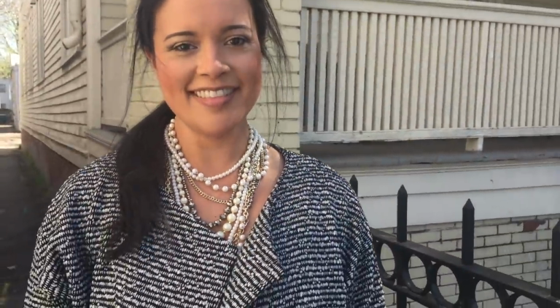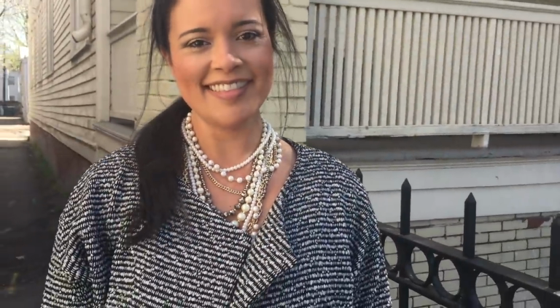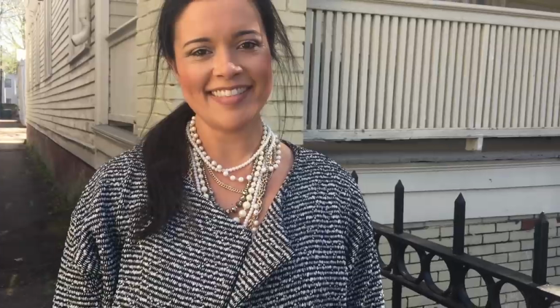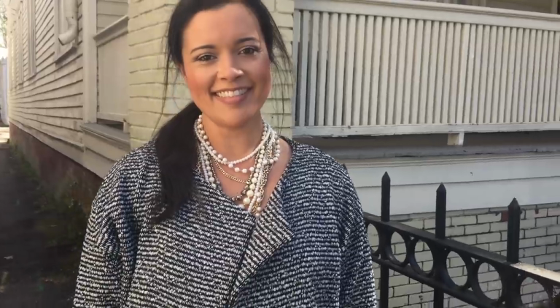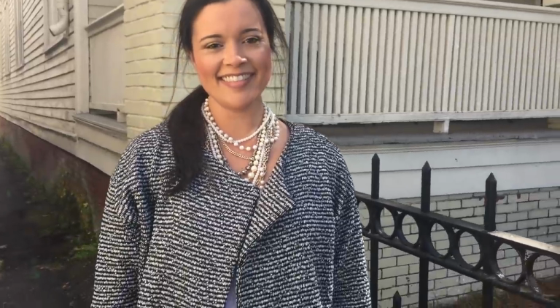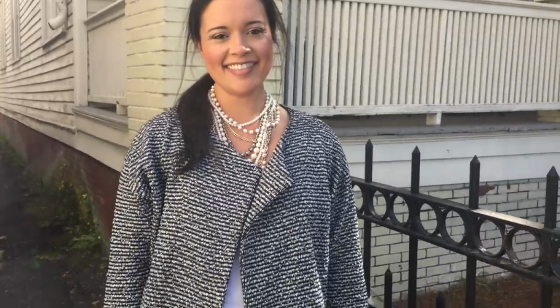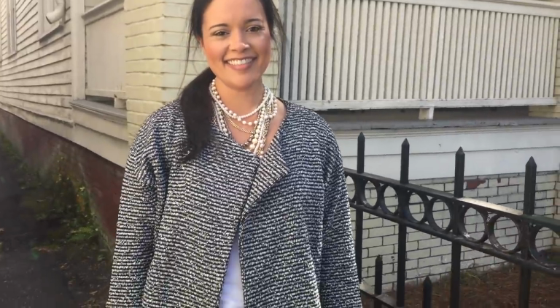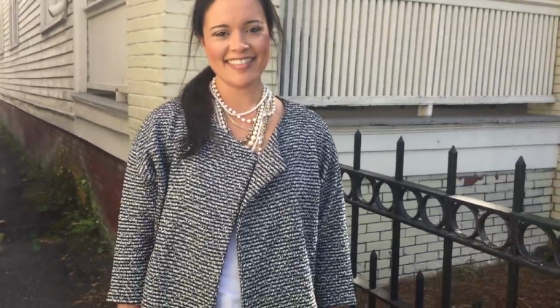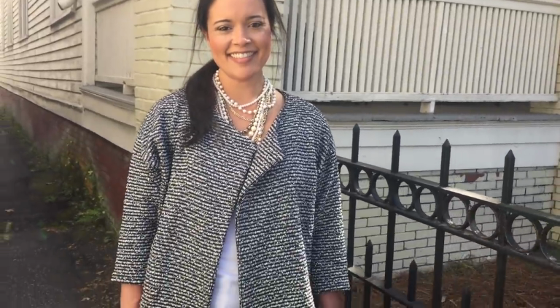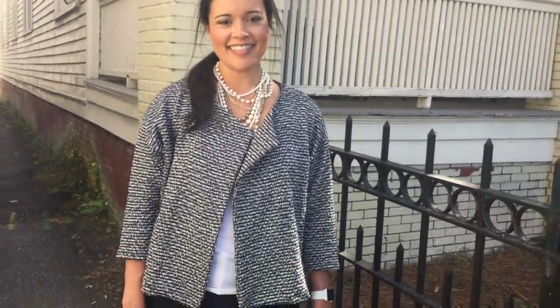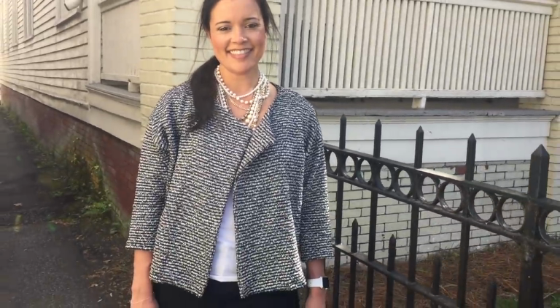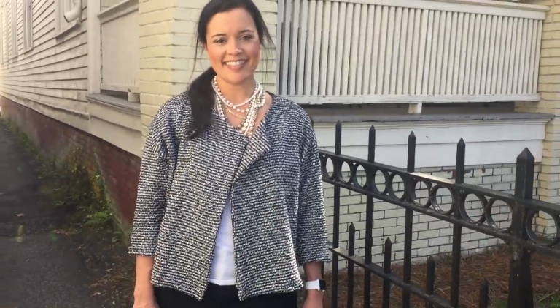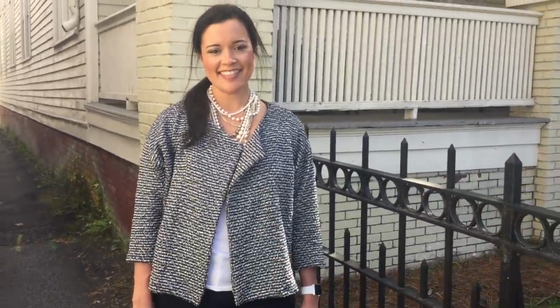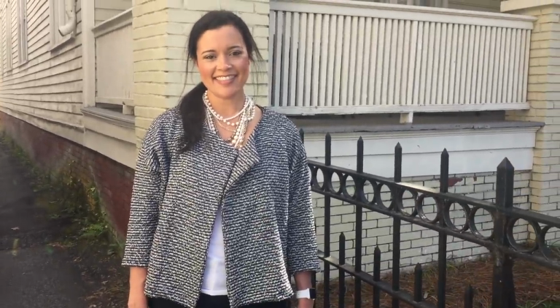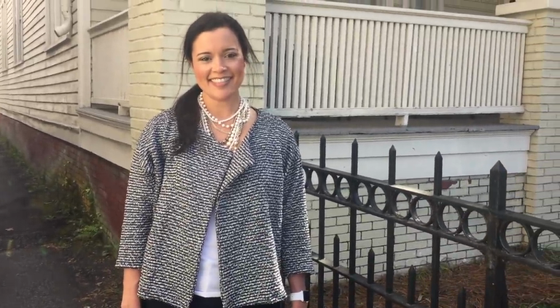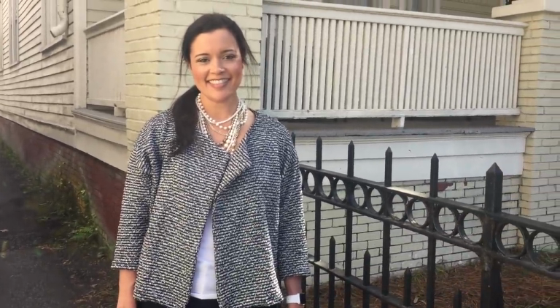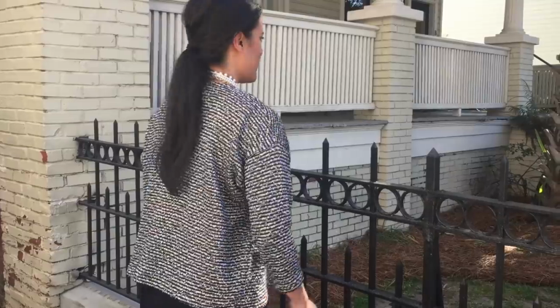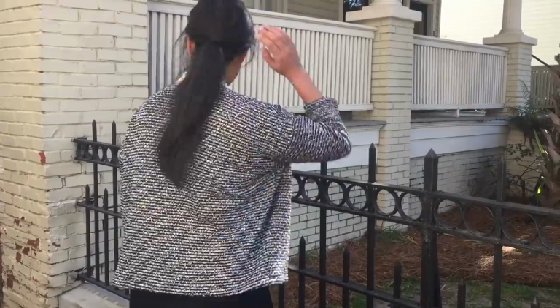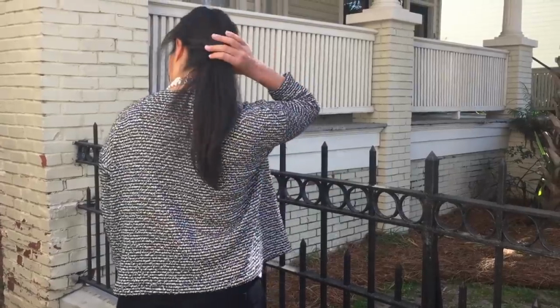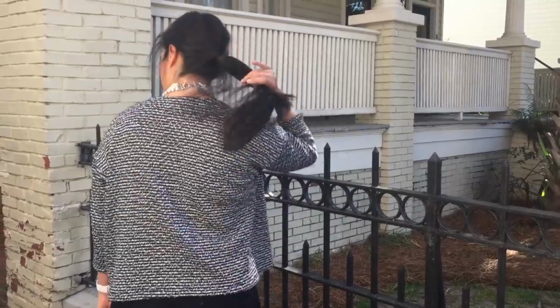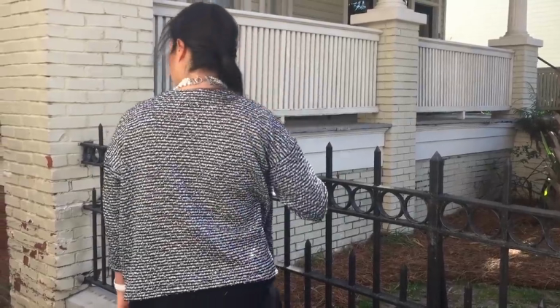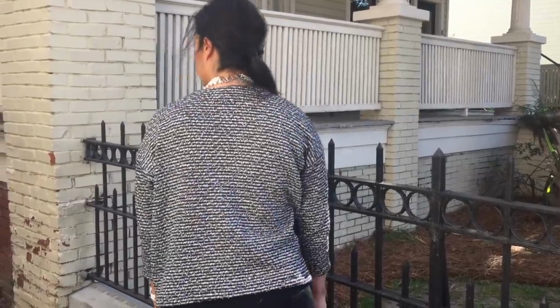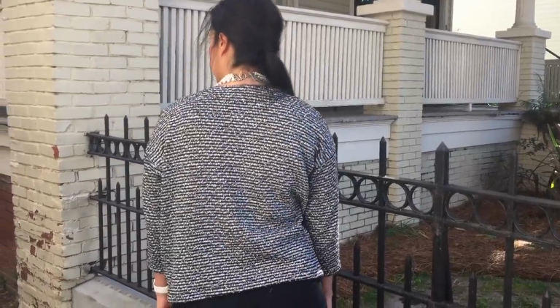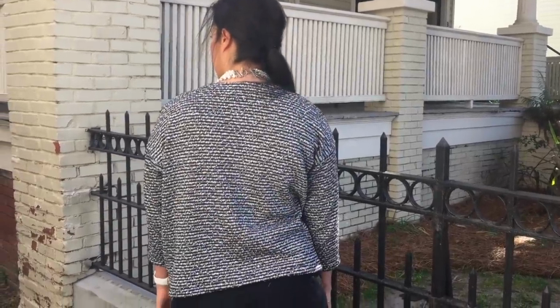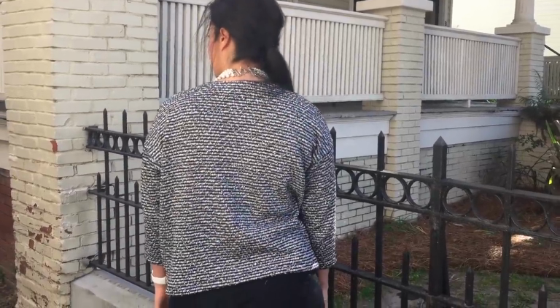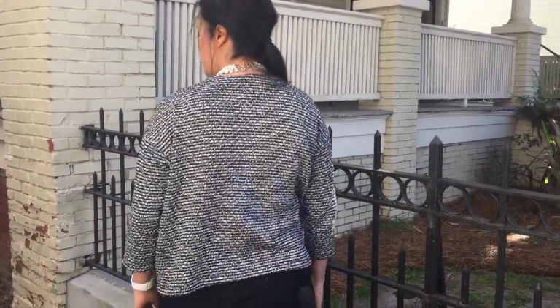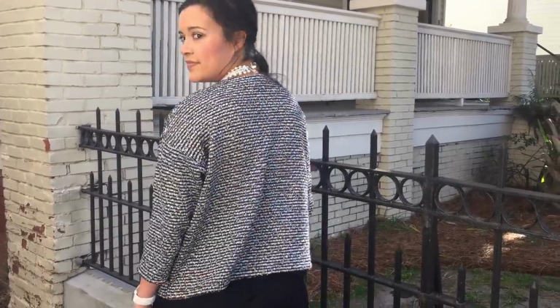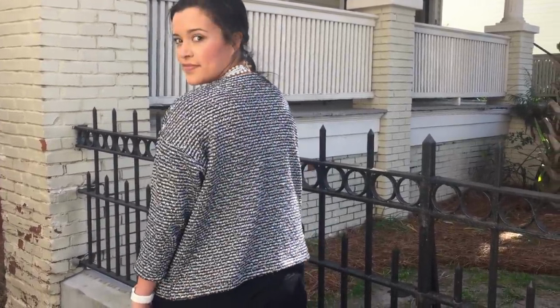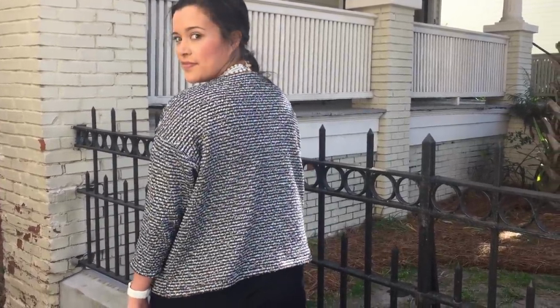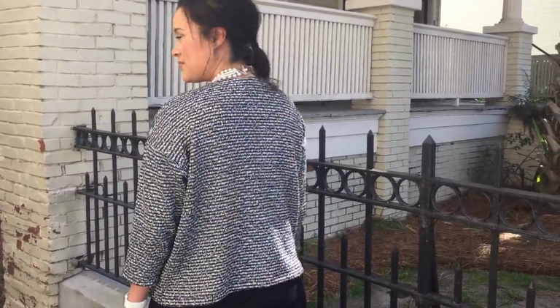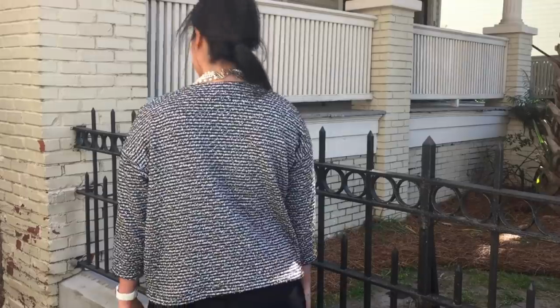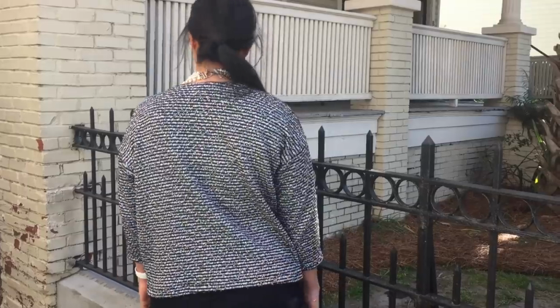I fell in love with this one almost instantly and Michelle later confirmed that it was her favorite too. You can wash it and dry it without issue and it is very comfortable for this relaxed look.